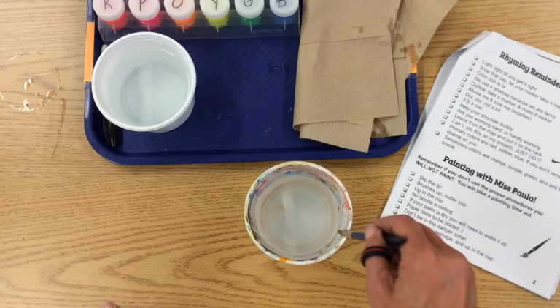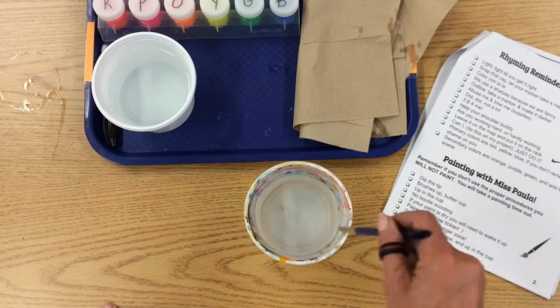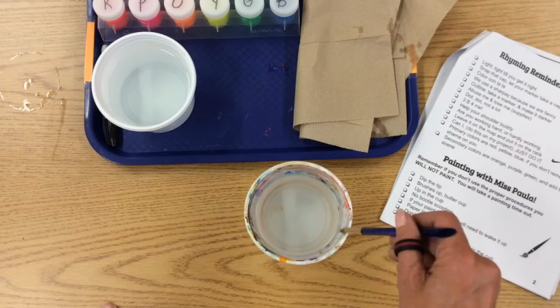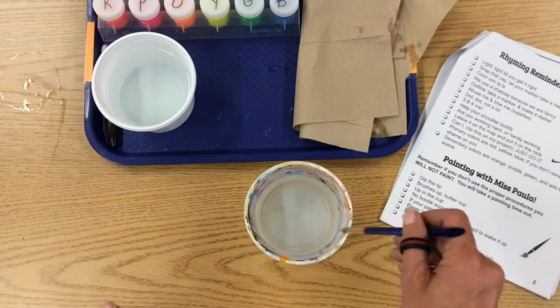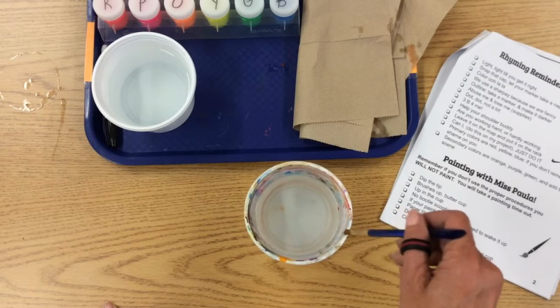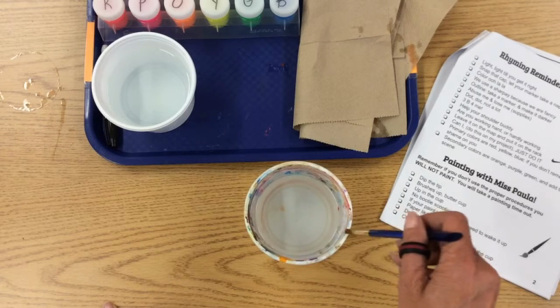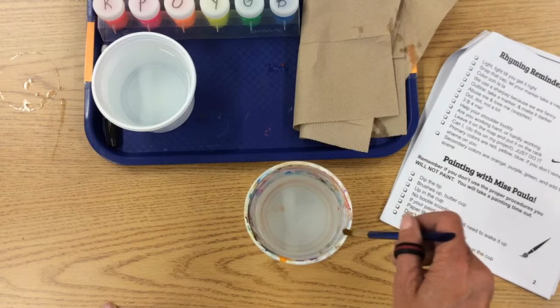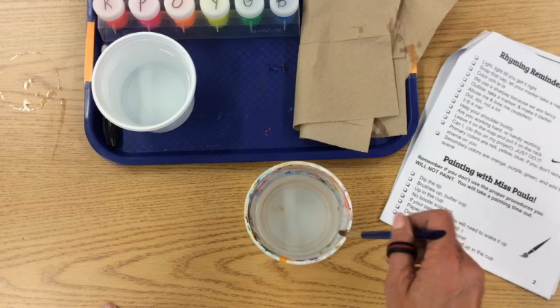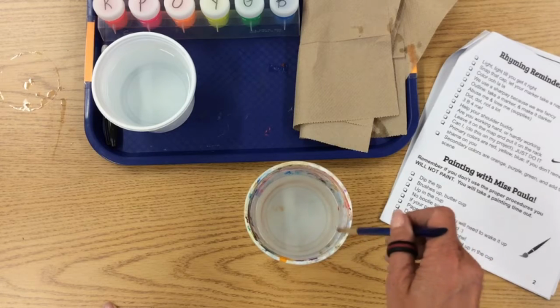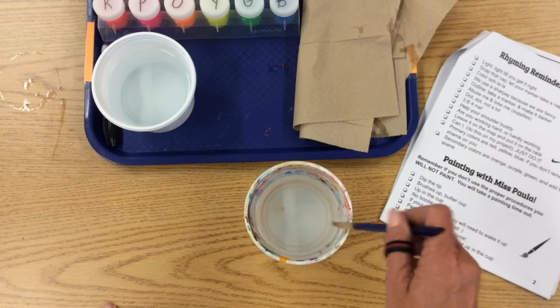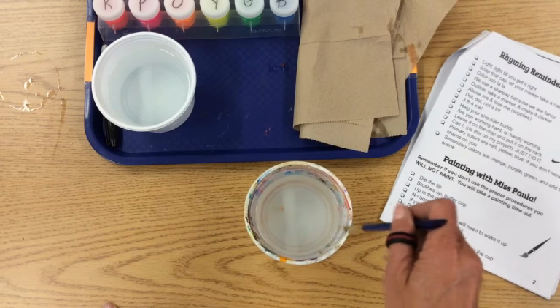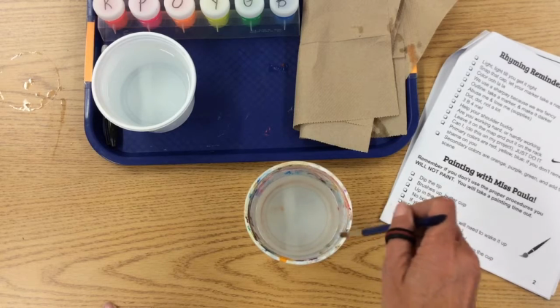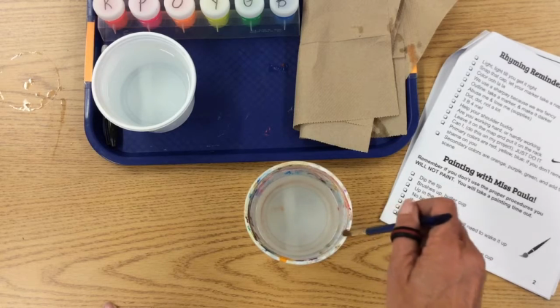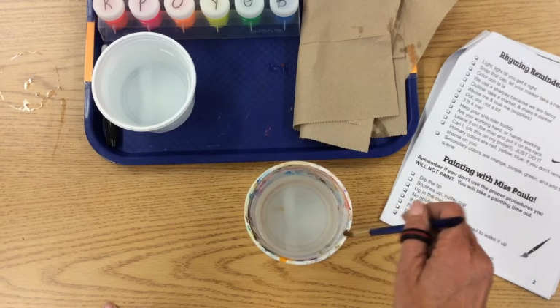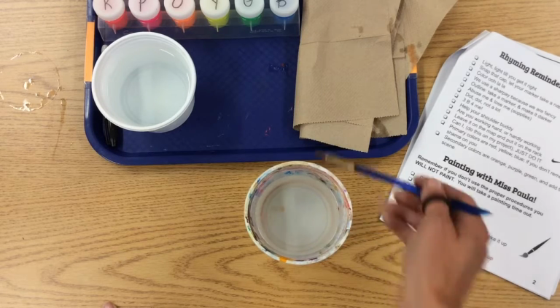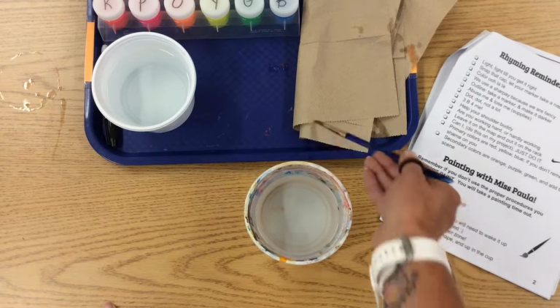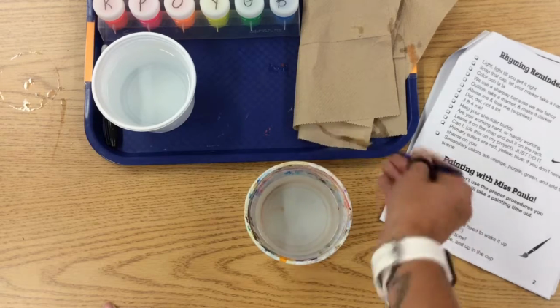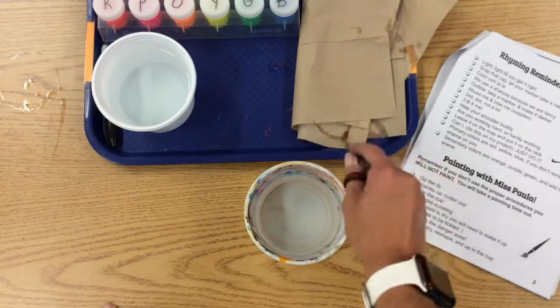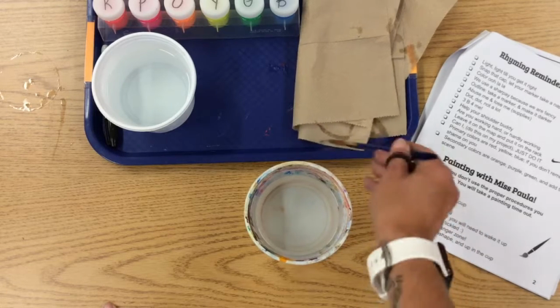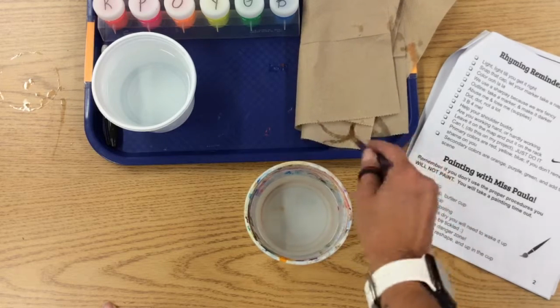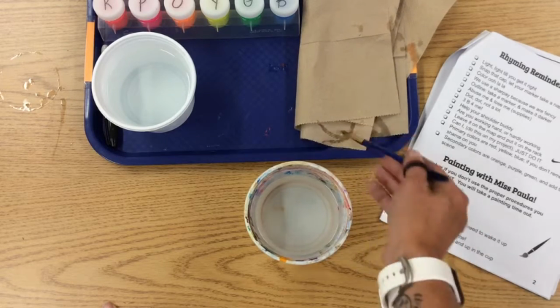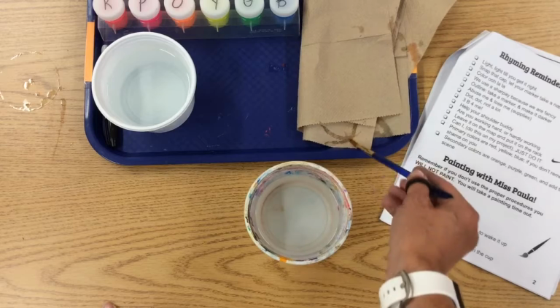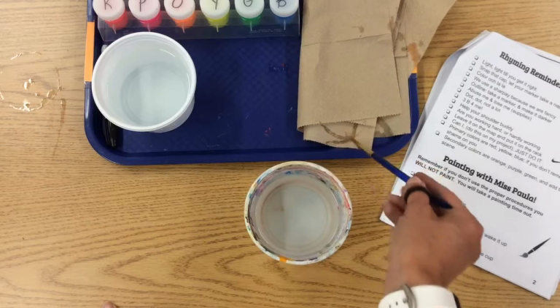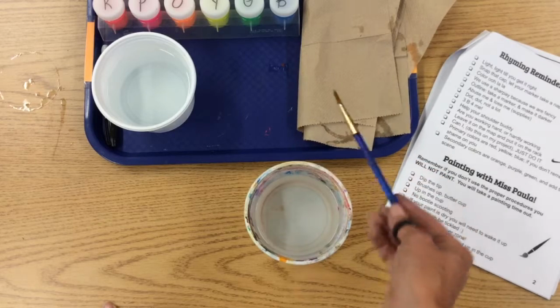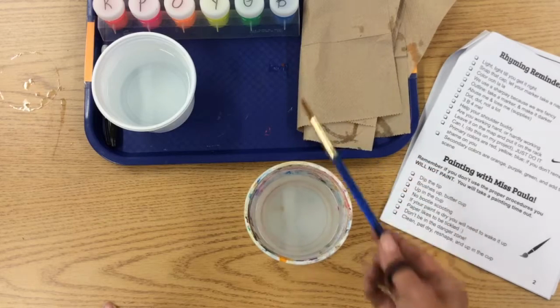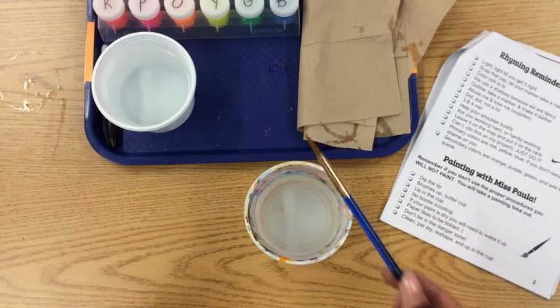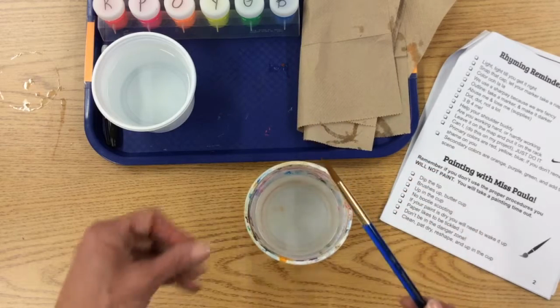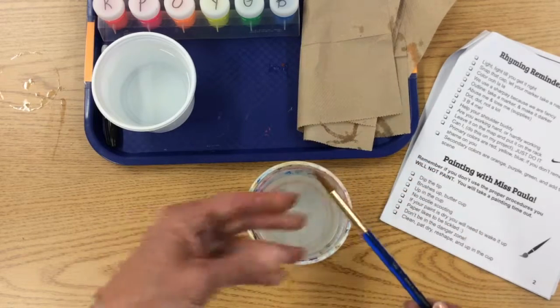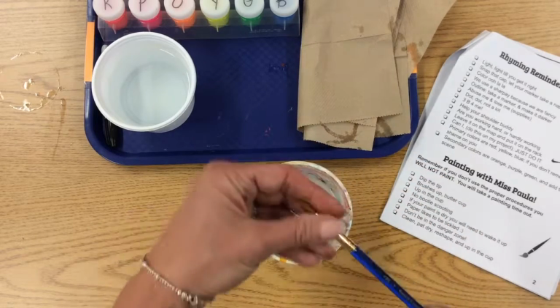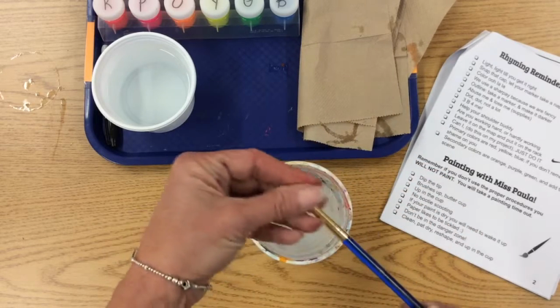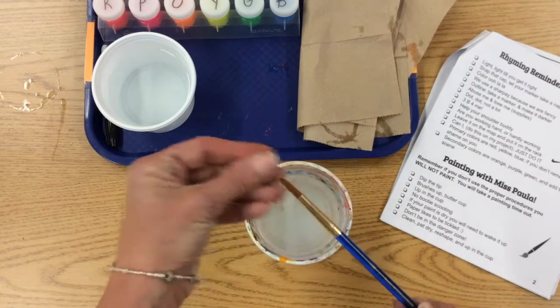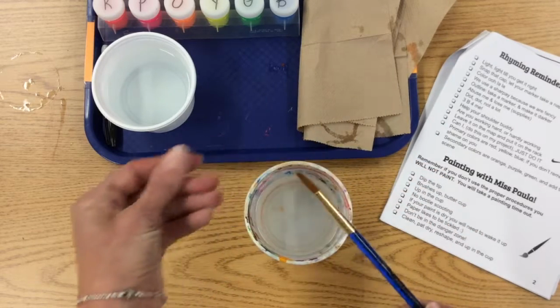And then you very carefully, on the edge, you wipe it off, make sure it's clean, get paper towels if you need them, dry it, reshape it.